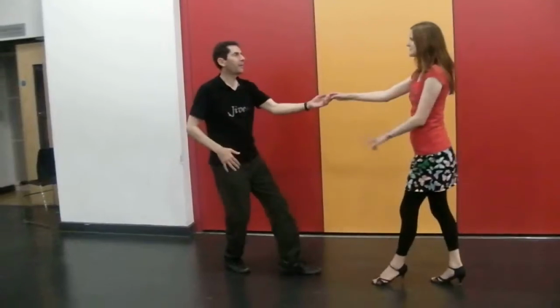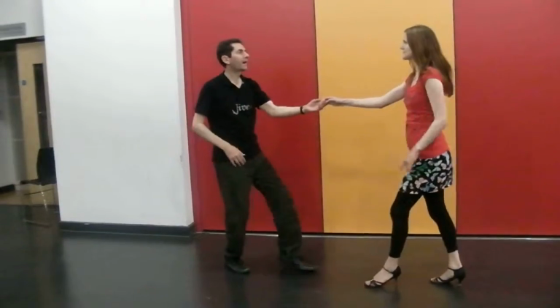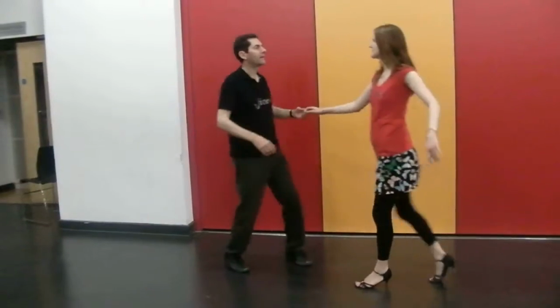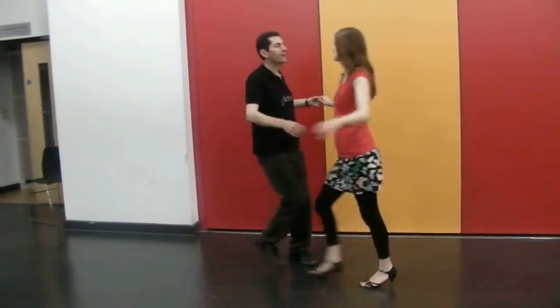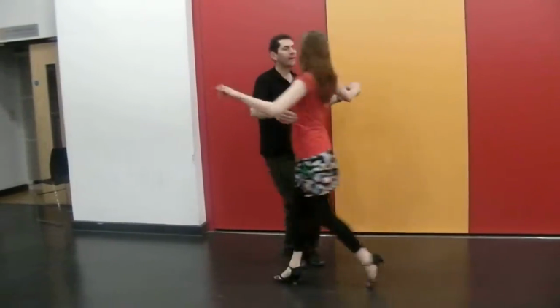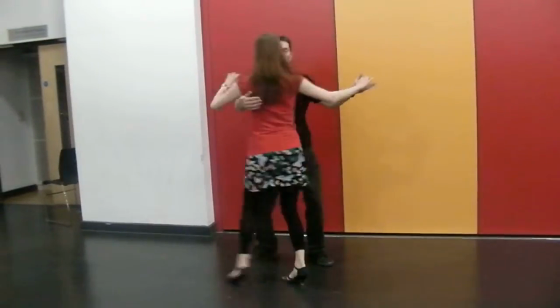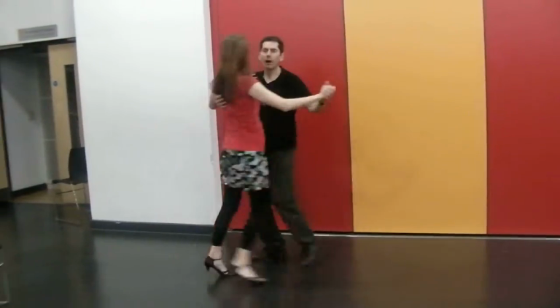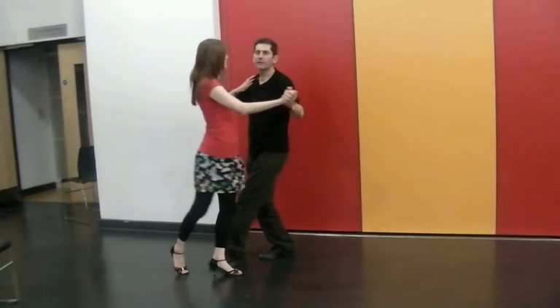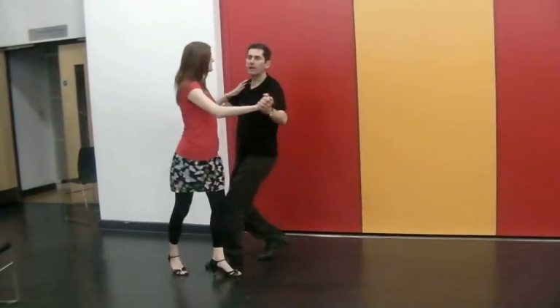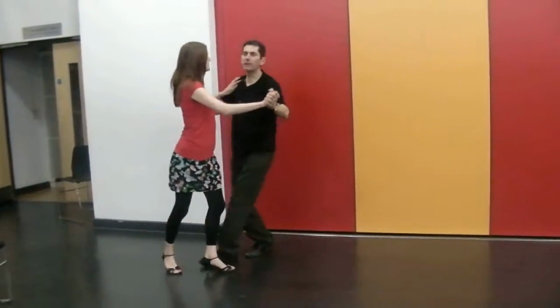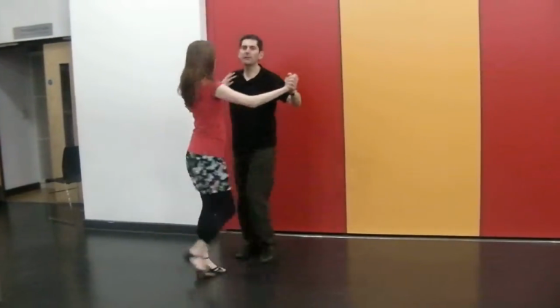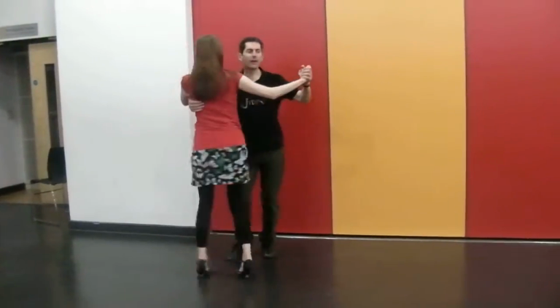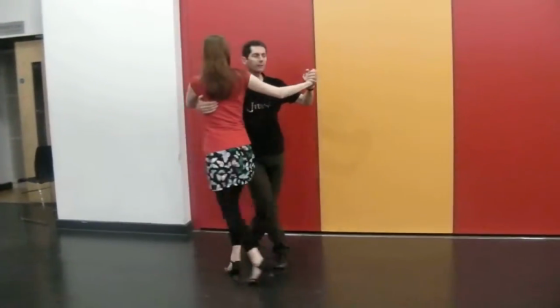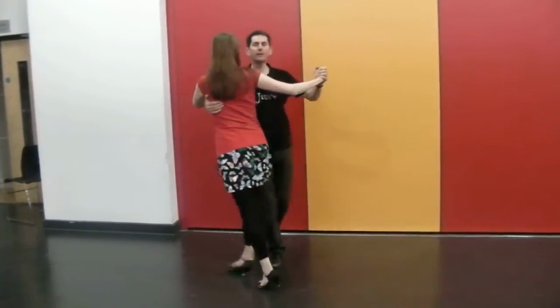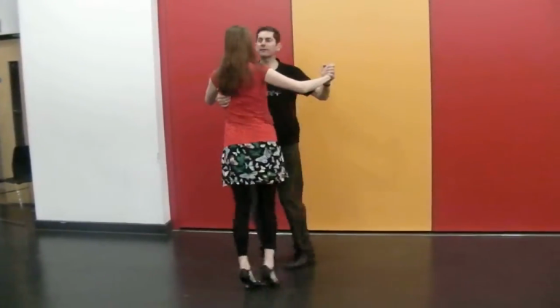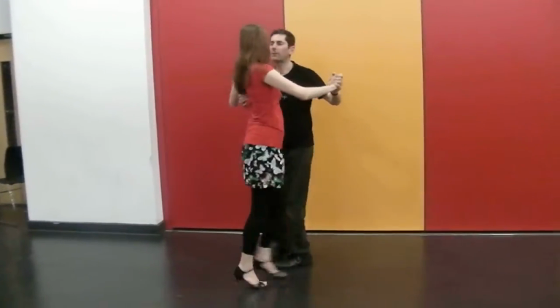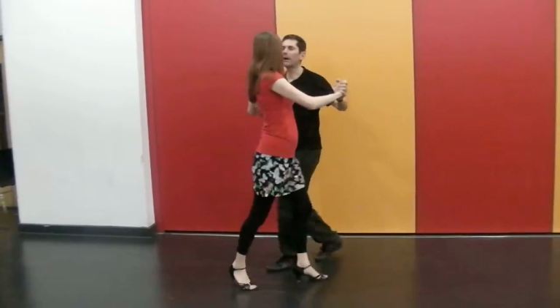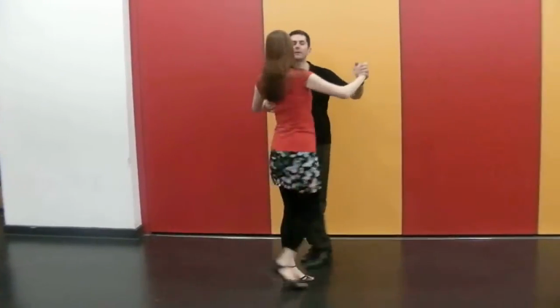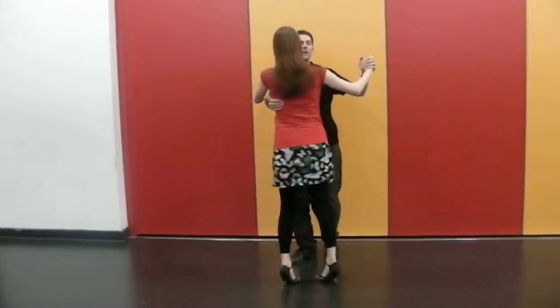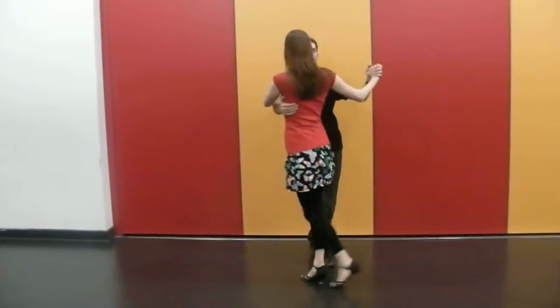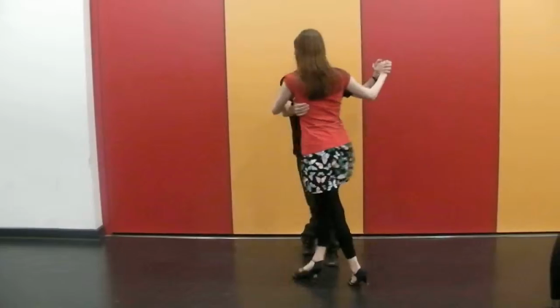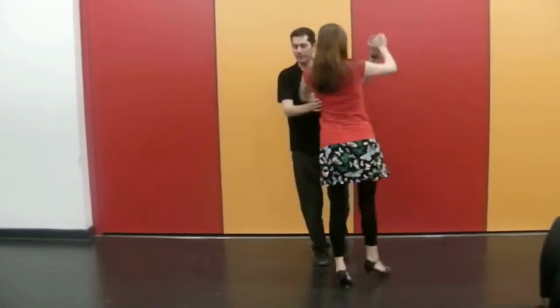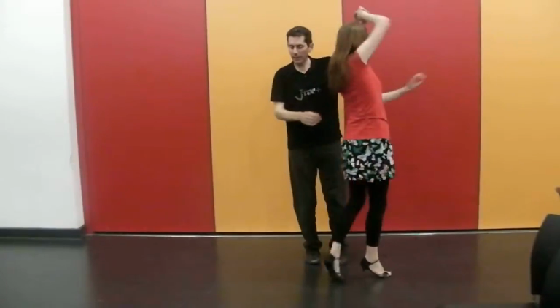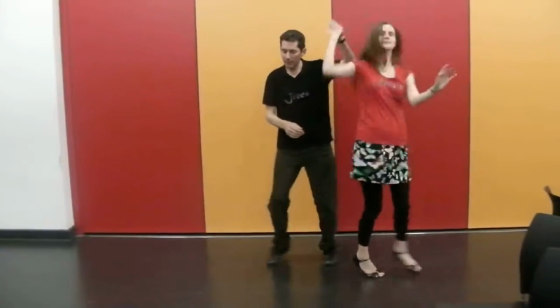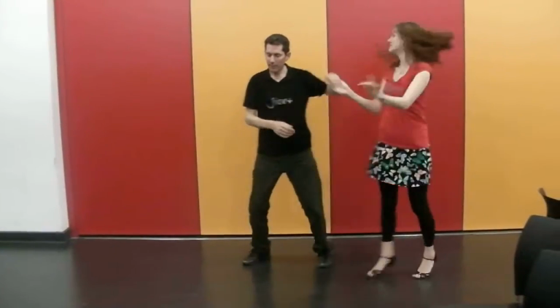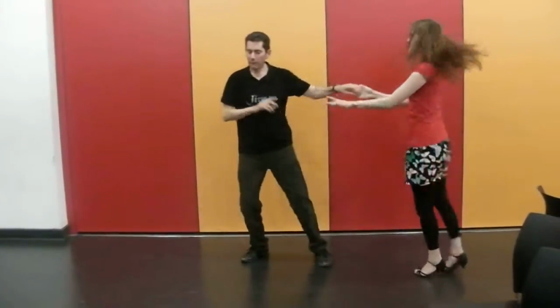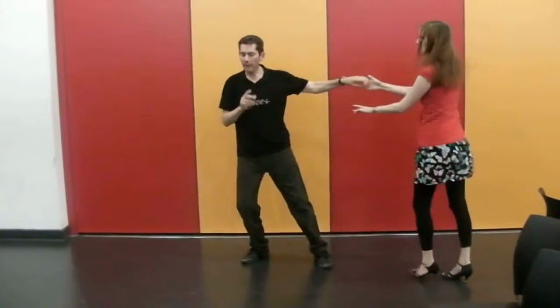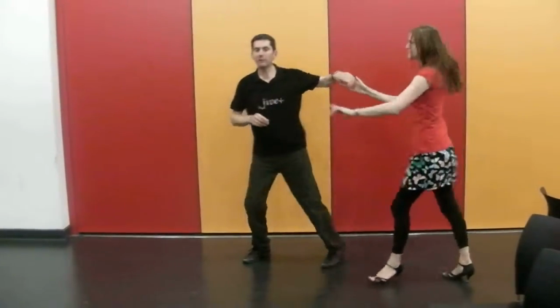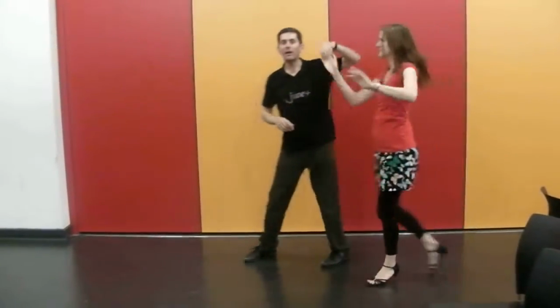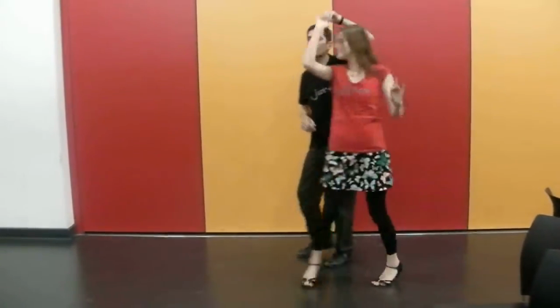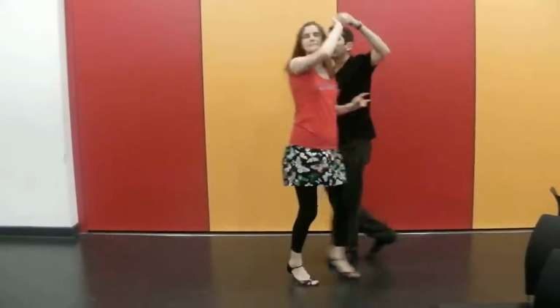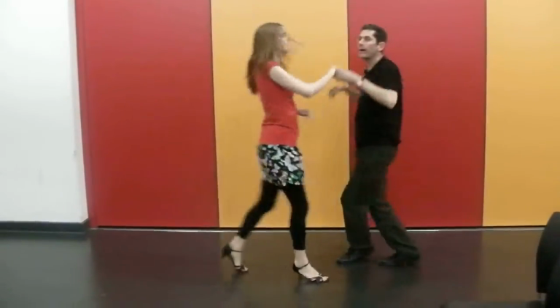Back. In. Overturn. Side in front. Side behind. Side in front. Turn.